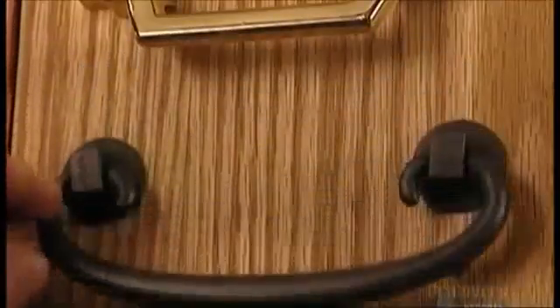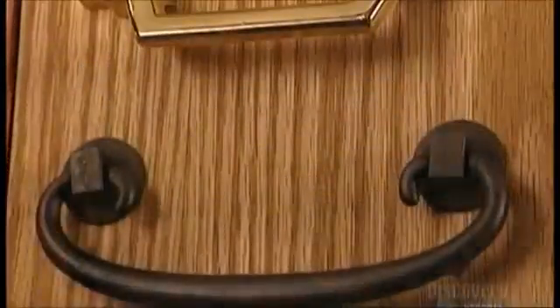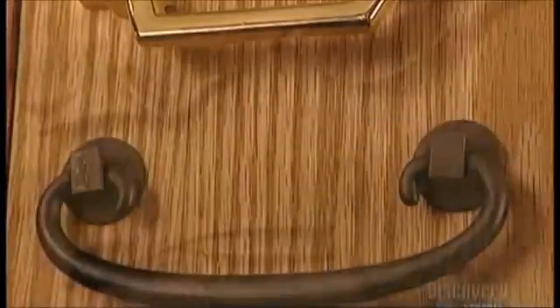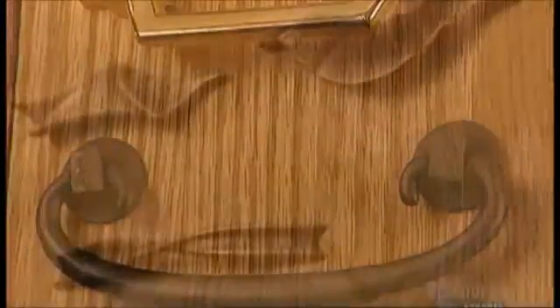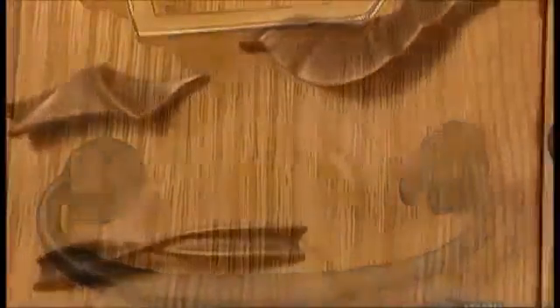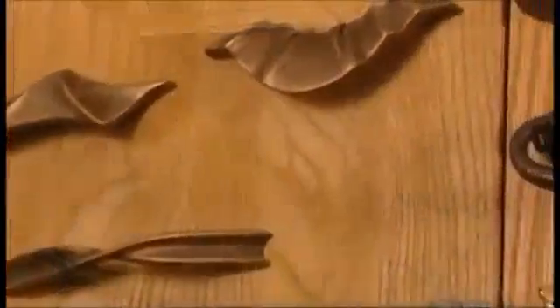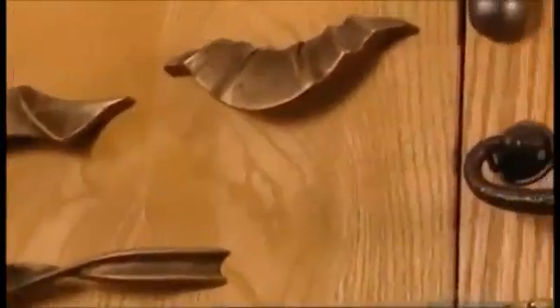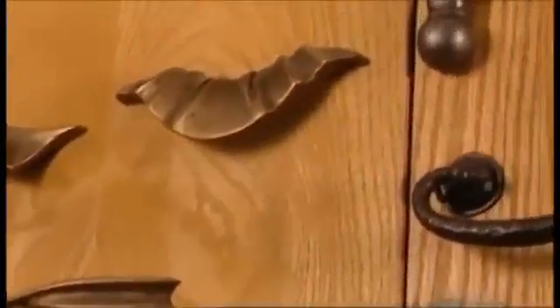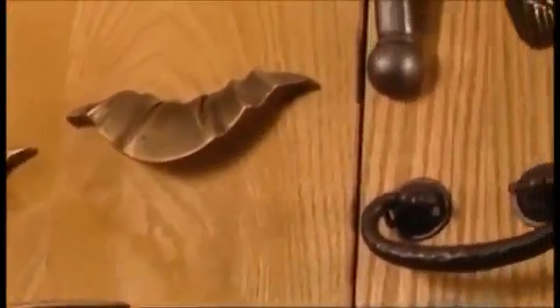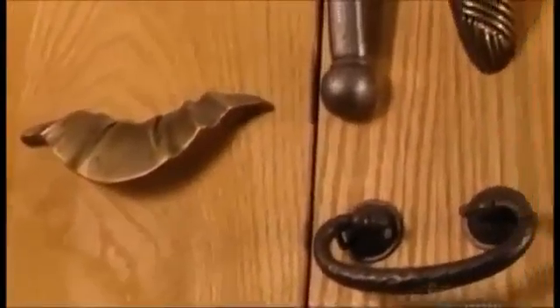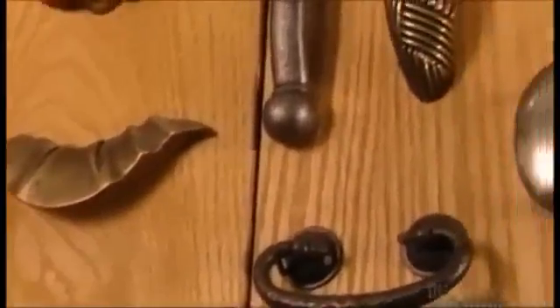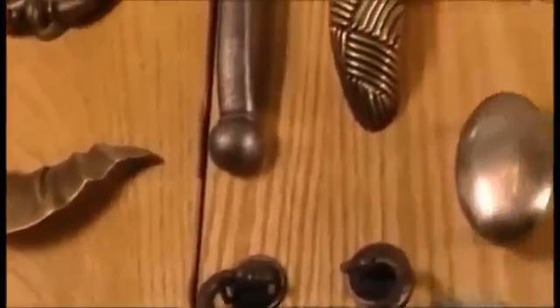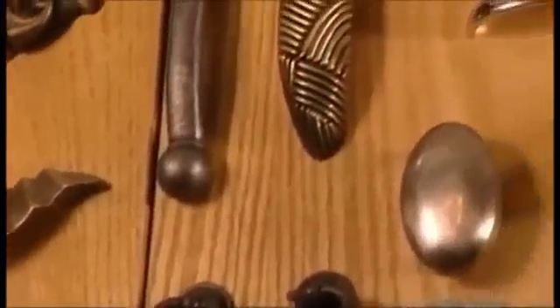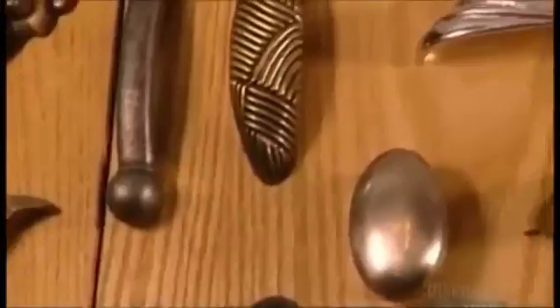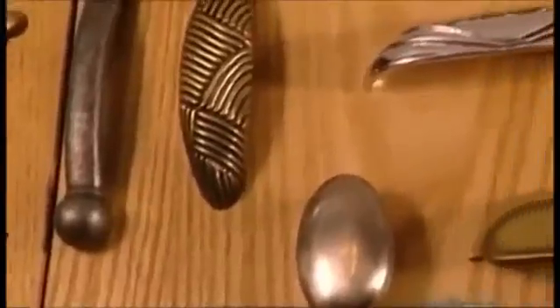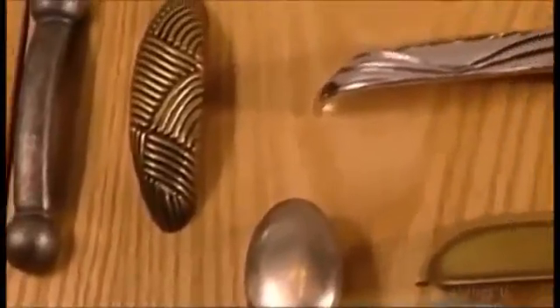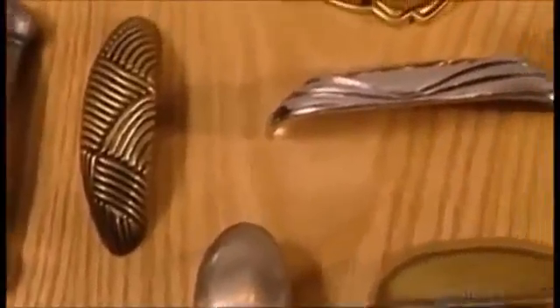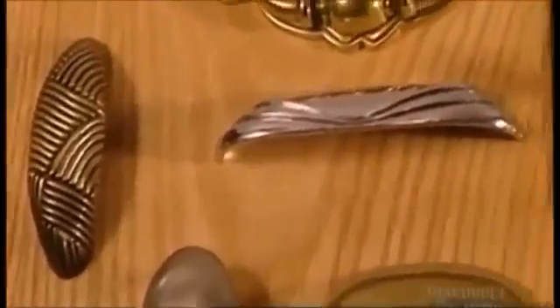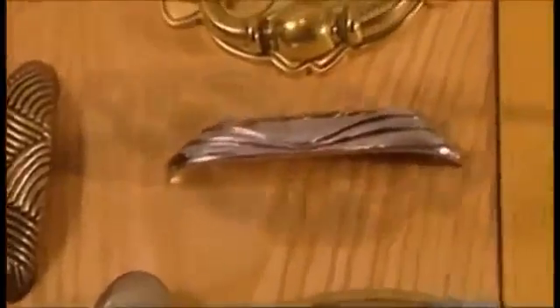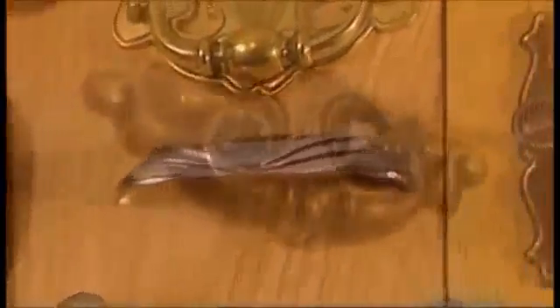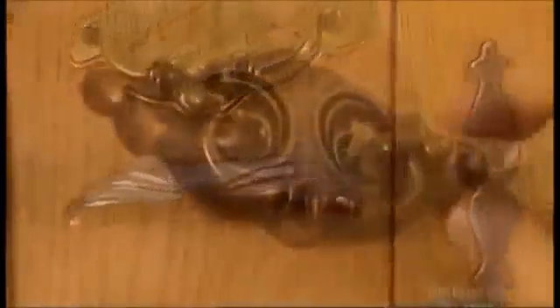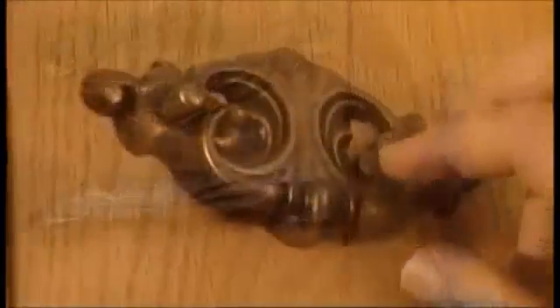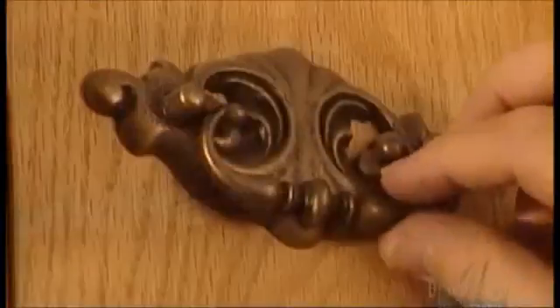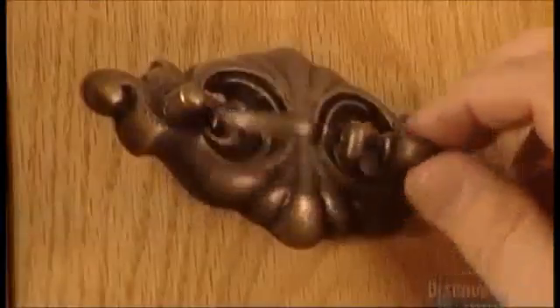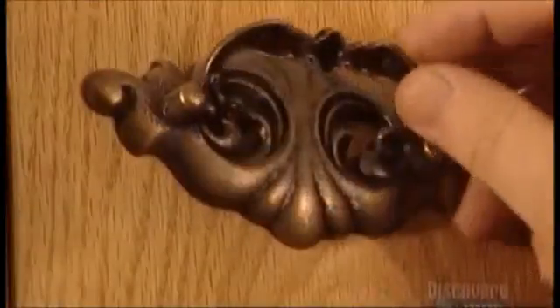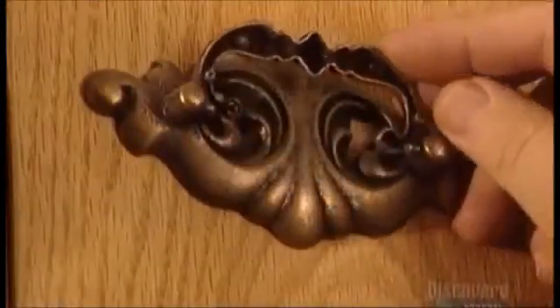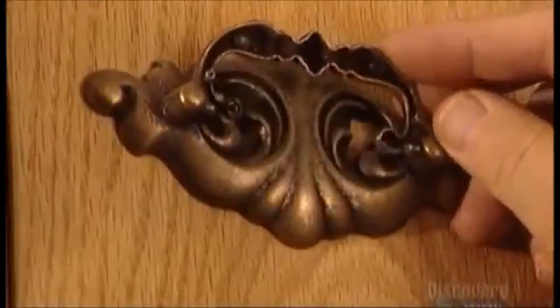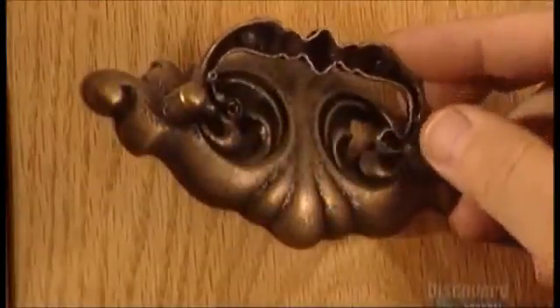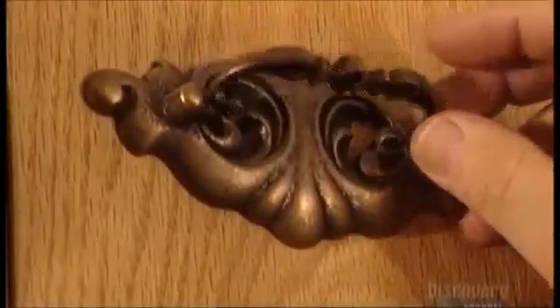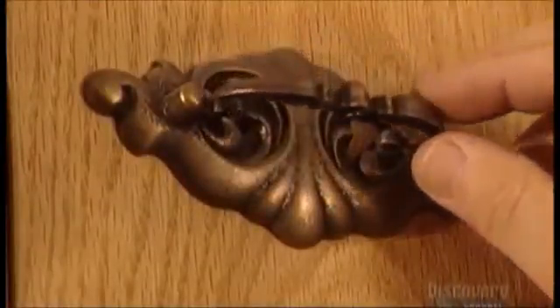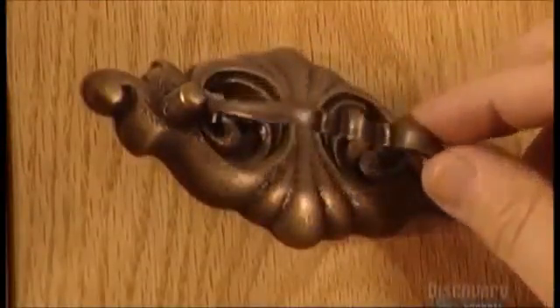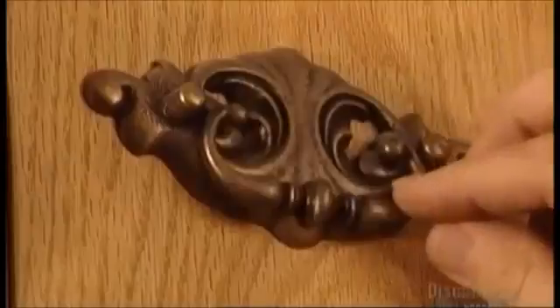How would we get a grip on things without knobs and handles? But they're more than something that can open doors for you. The many styles add to the appeal of our furniture.